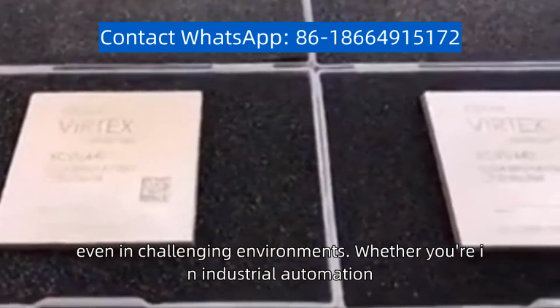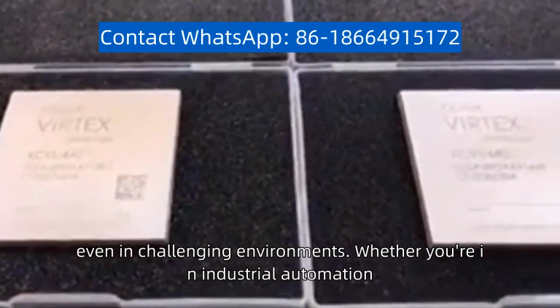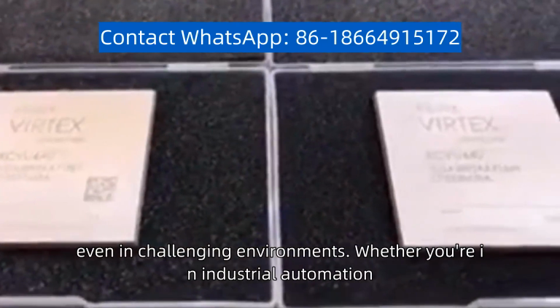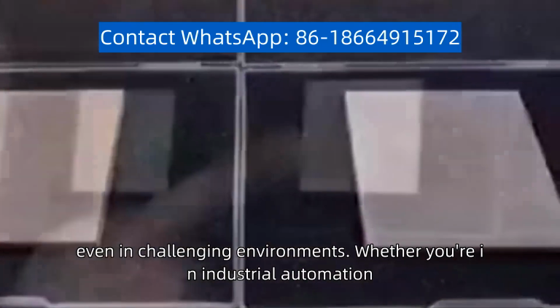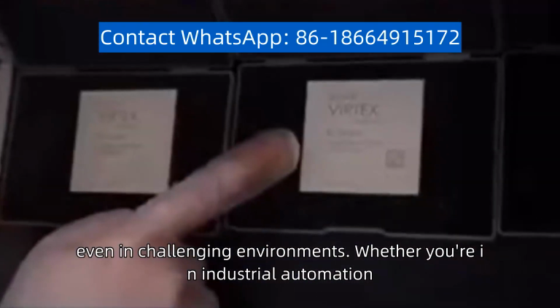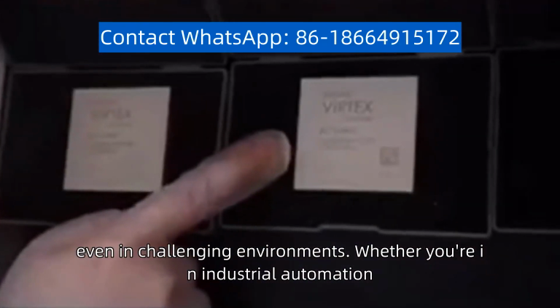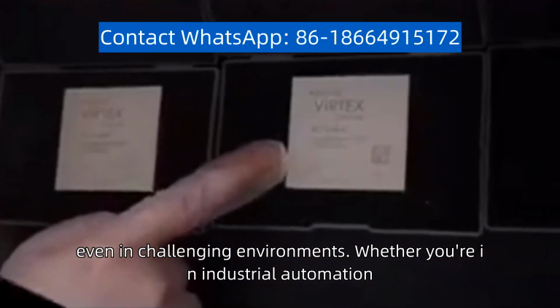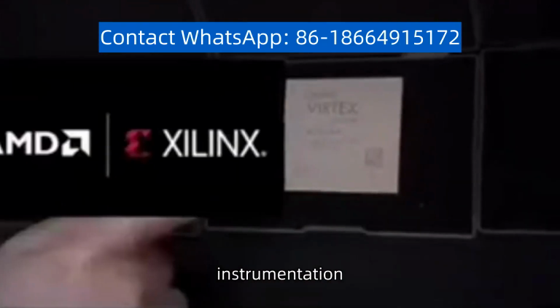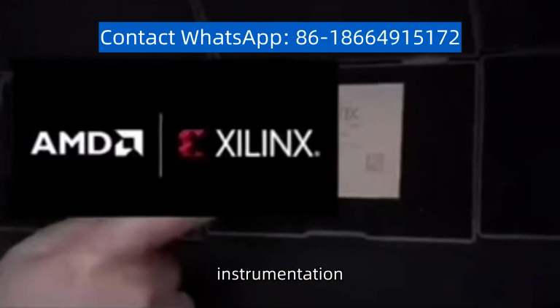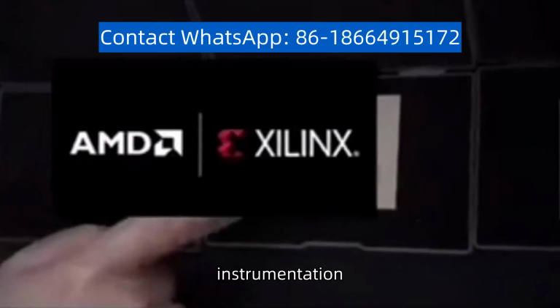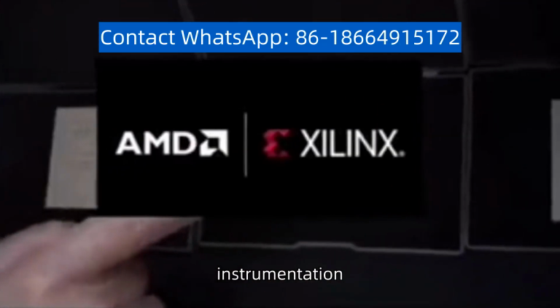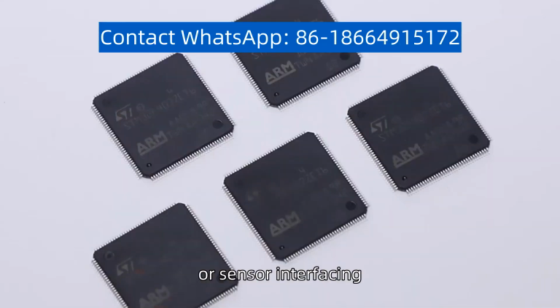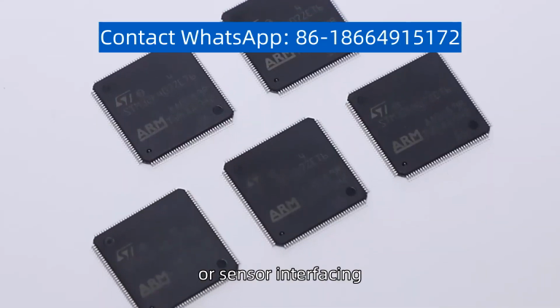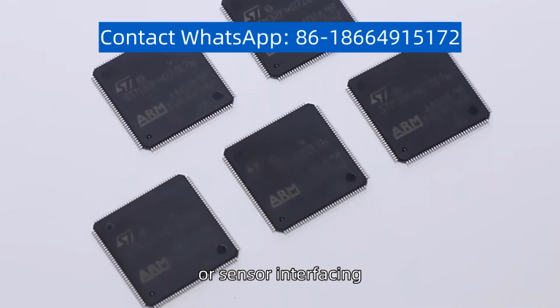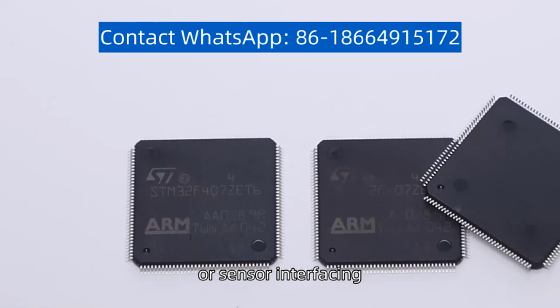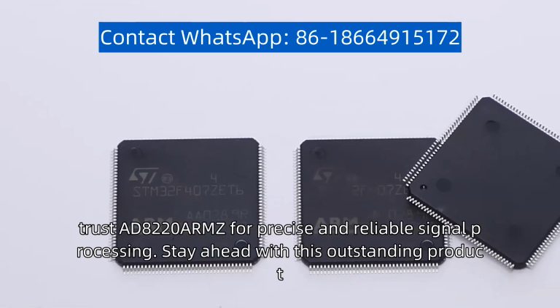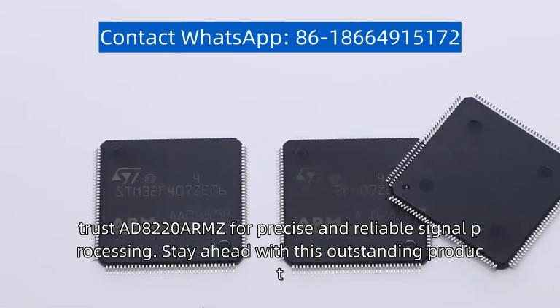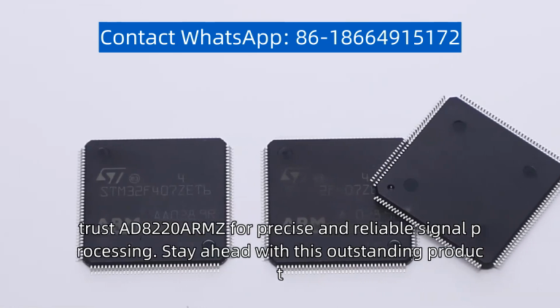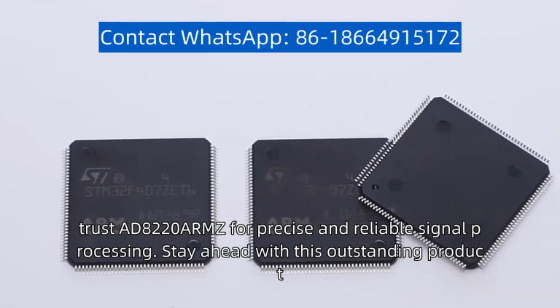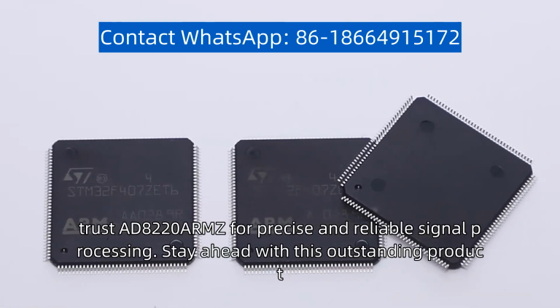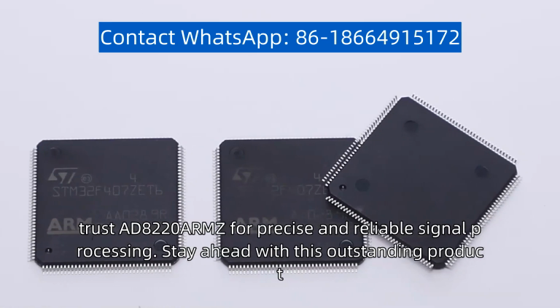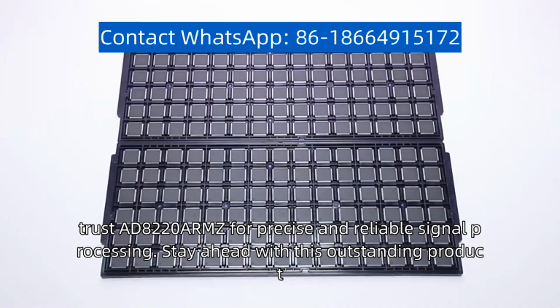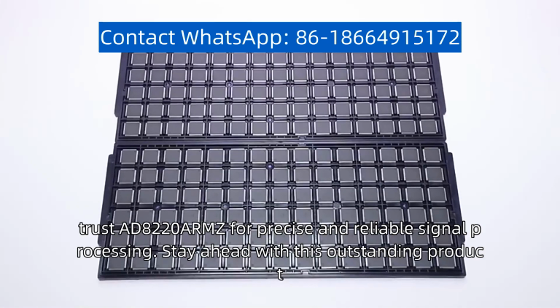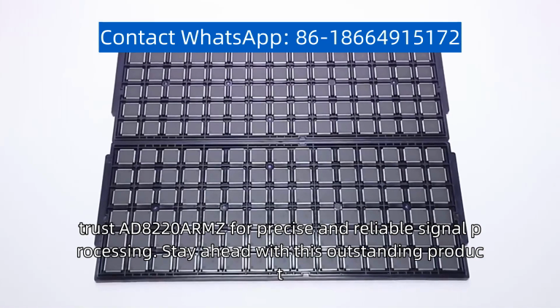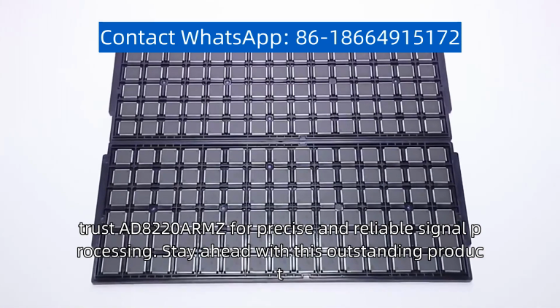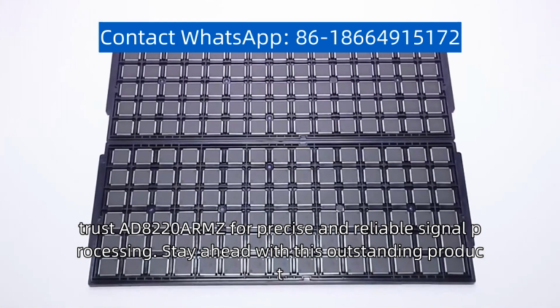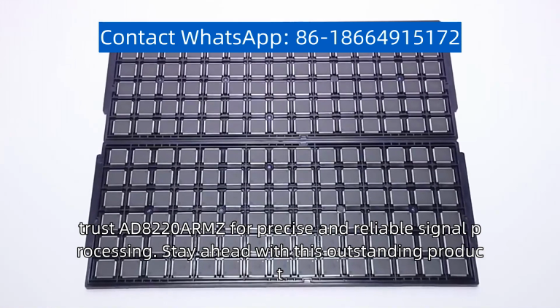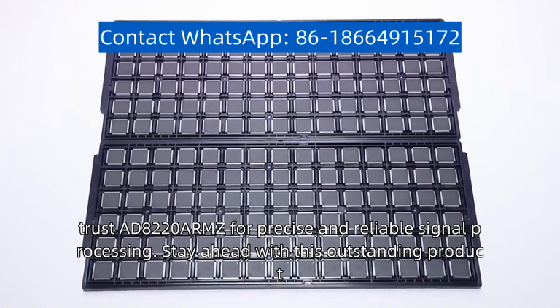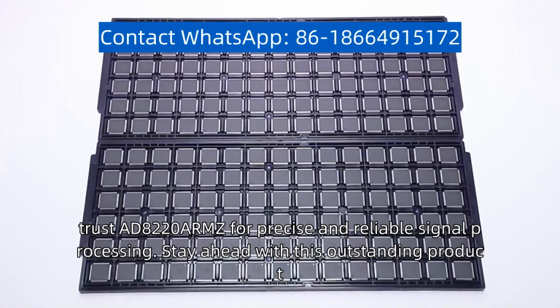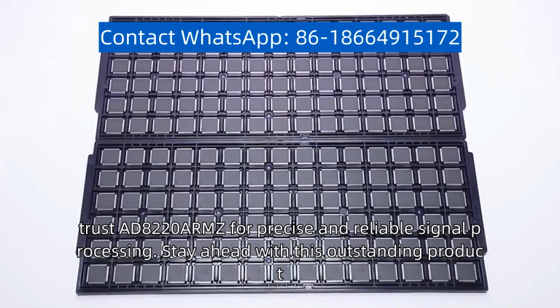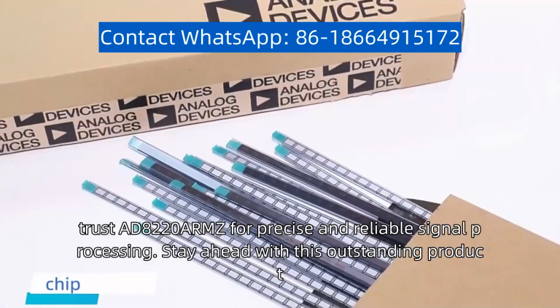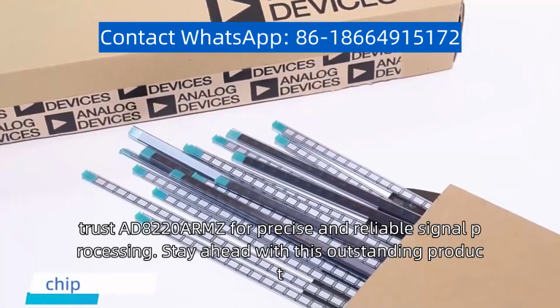Whether you're in industrial automation, instrumentation, or sensor interfacing, trust the AD8220ARMZ for precise and reliable signal processing.